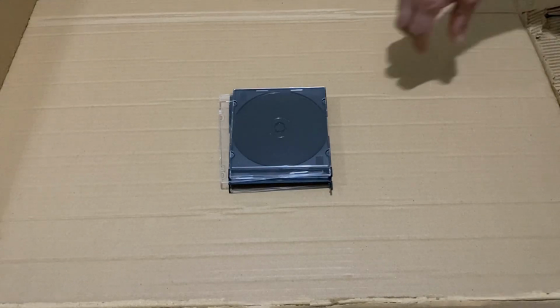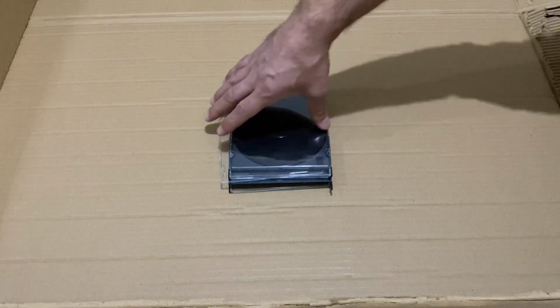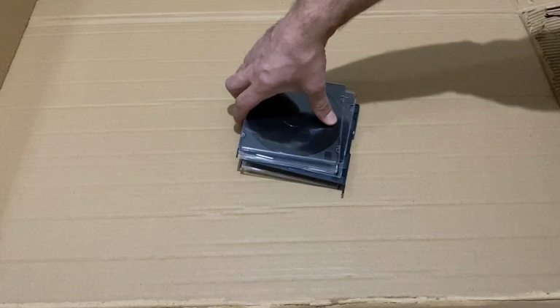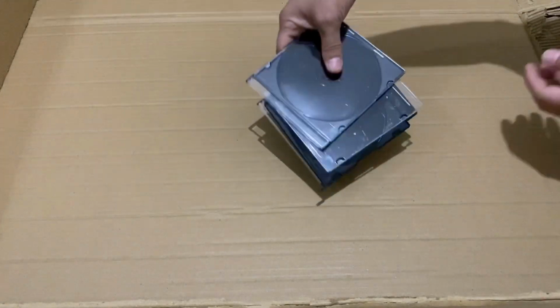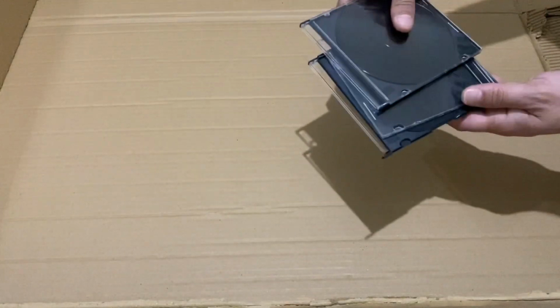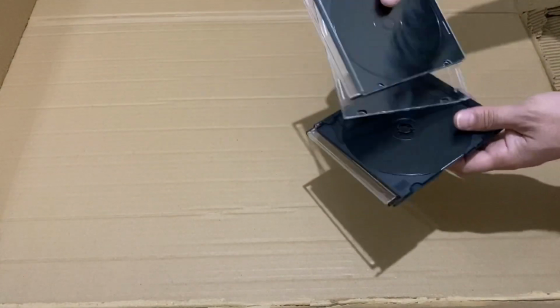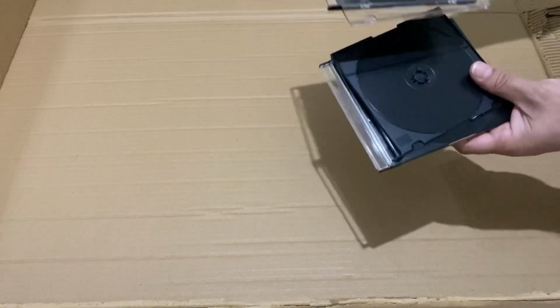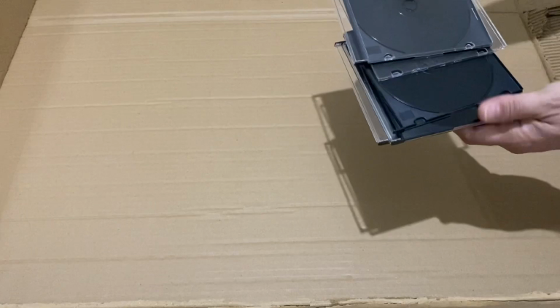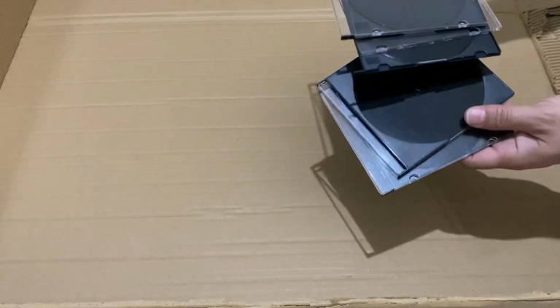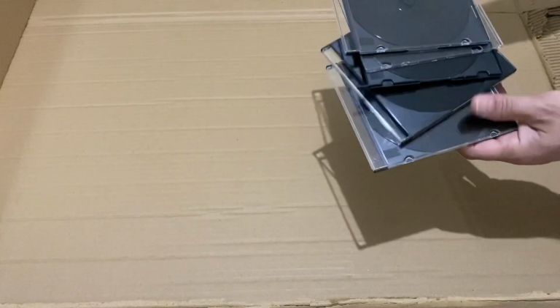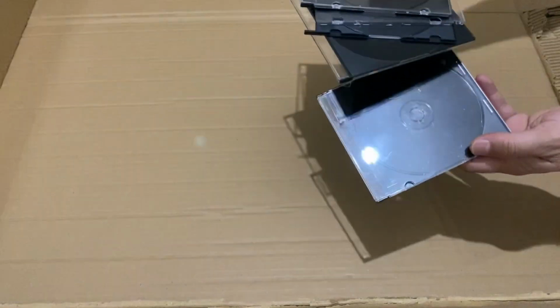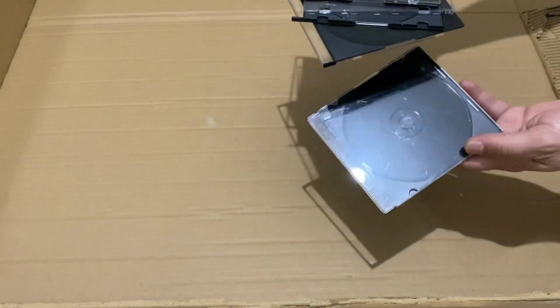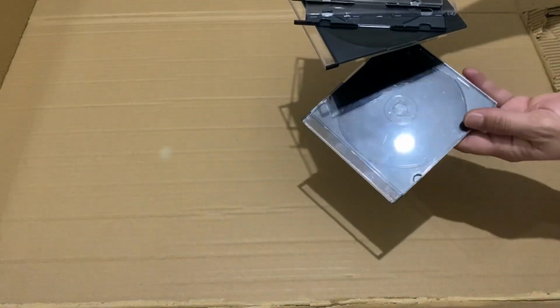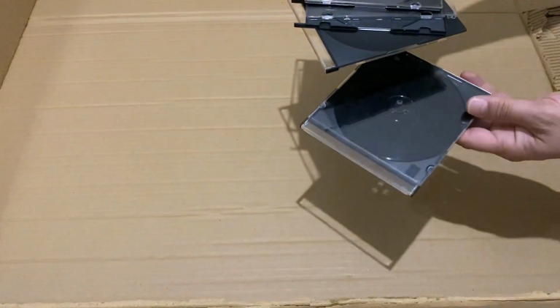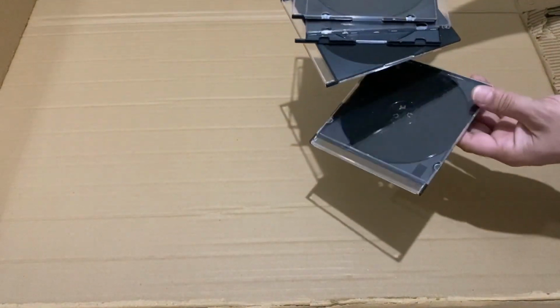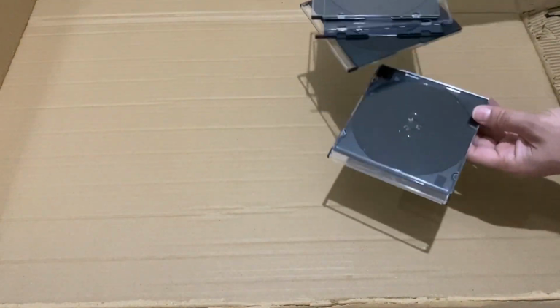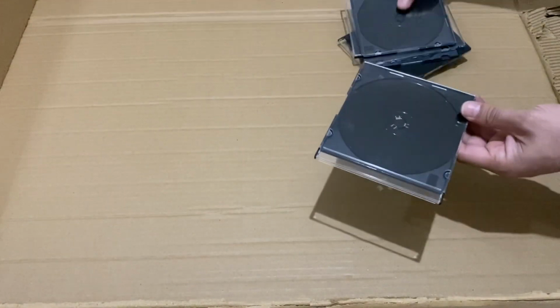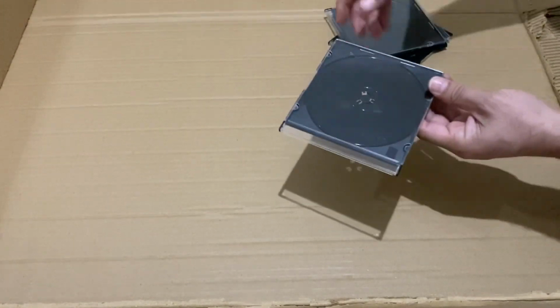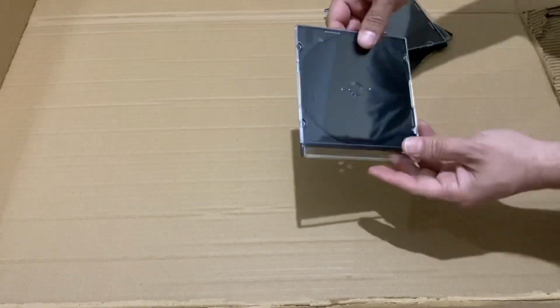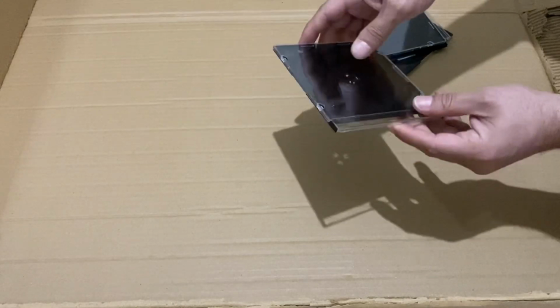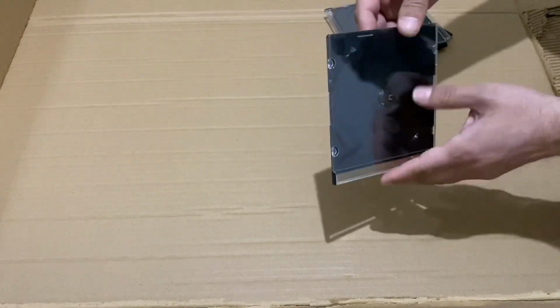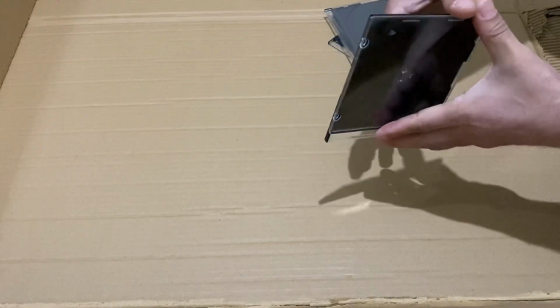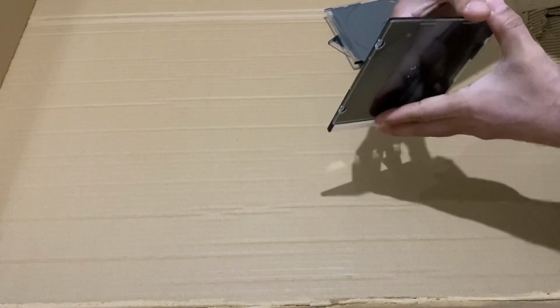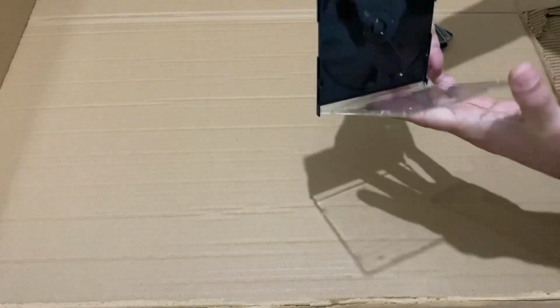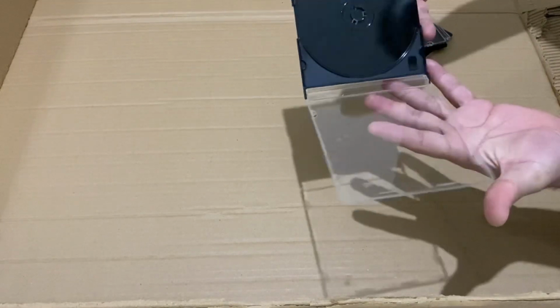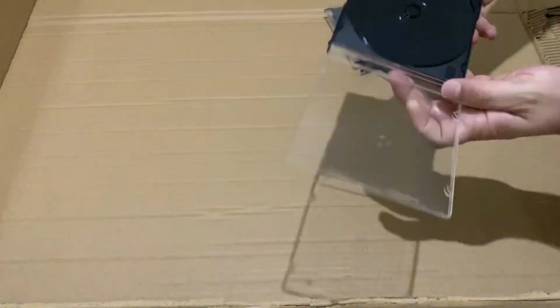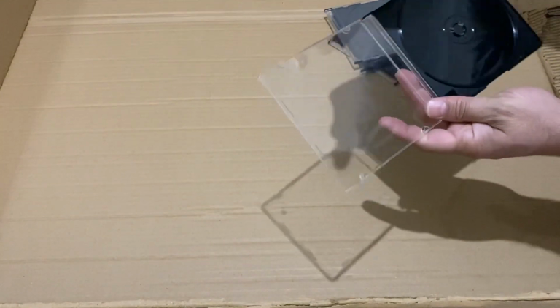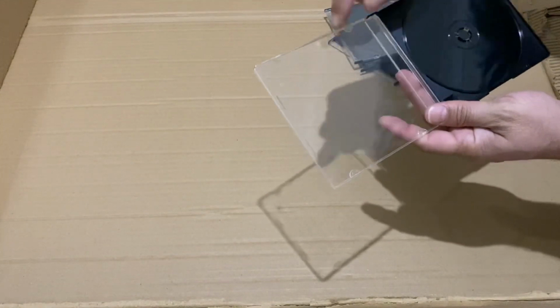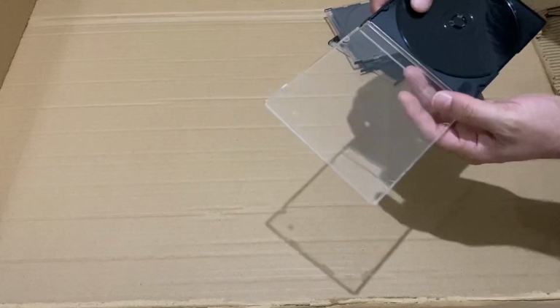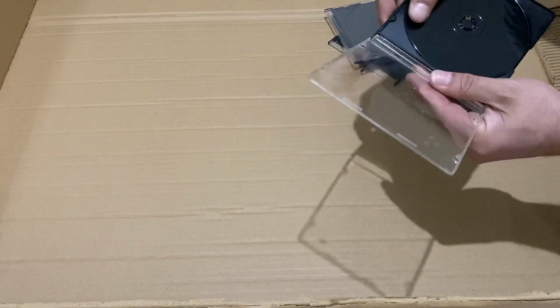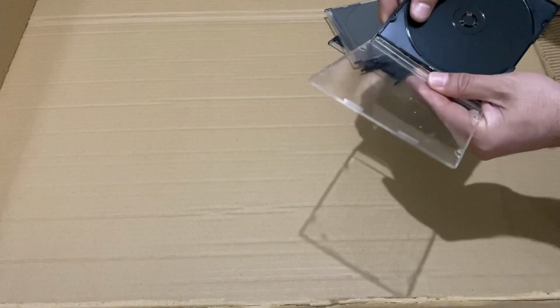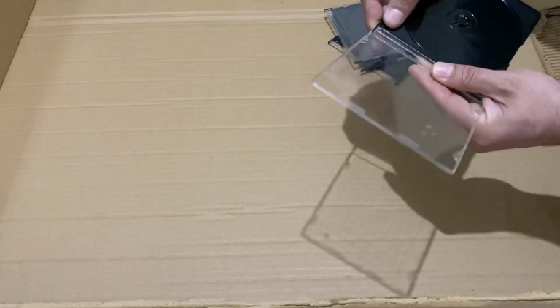I have some old CD cases here. I'm going to use these old CD cases to make my project. First of all, I am going to remove the transparent parts of the CD cases.